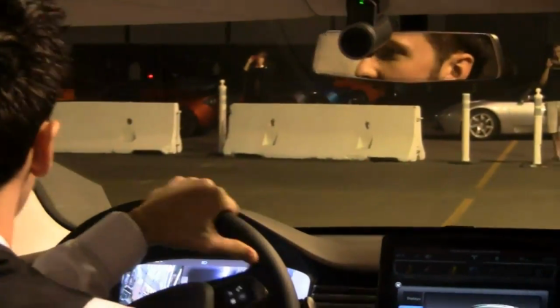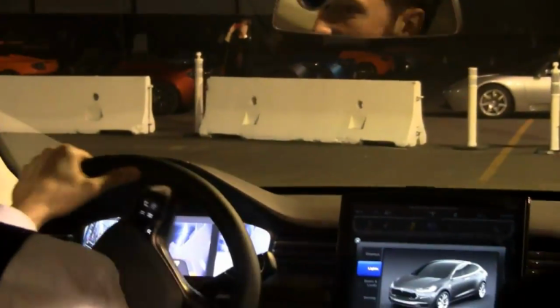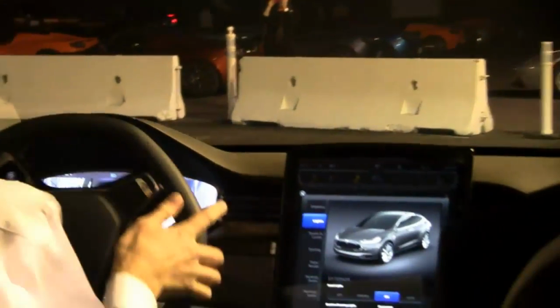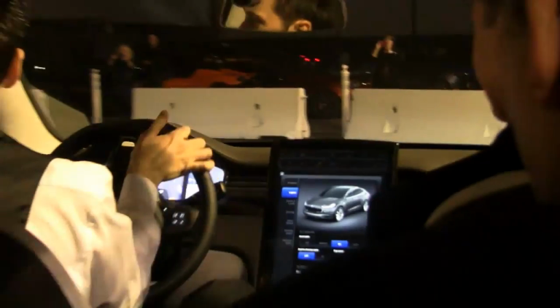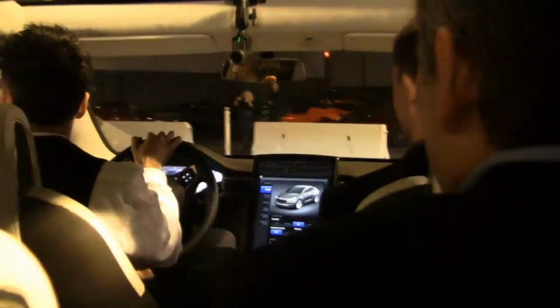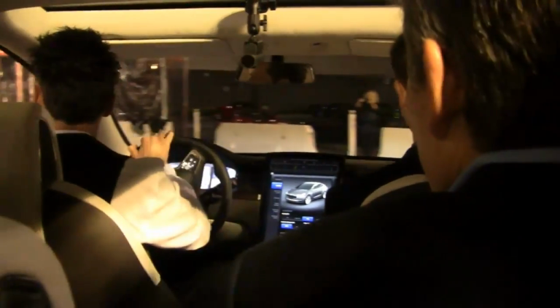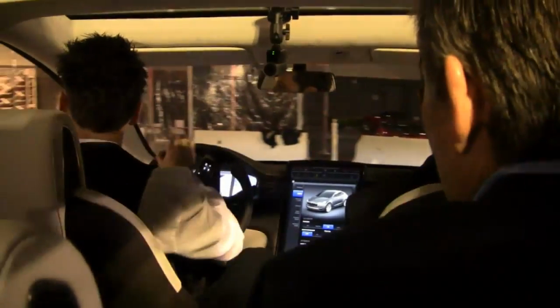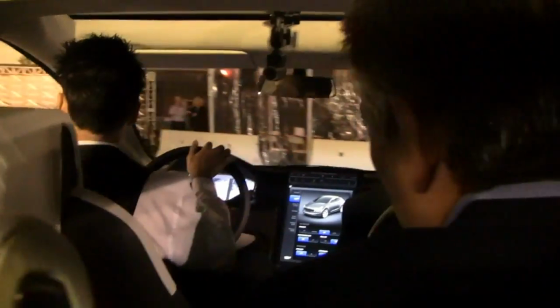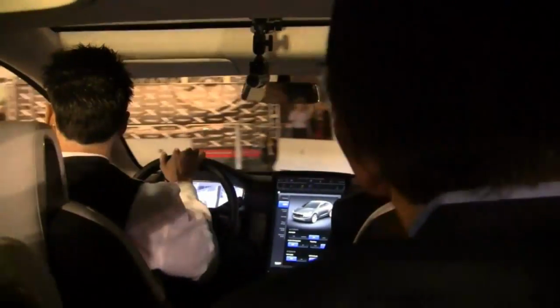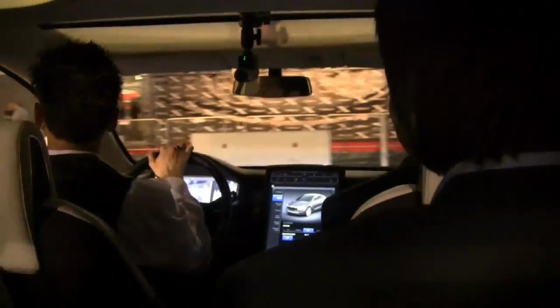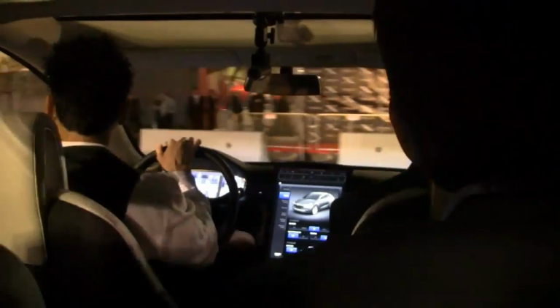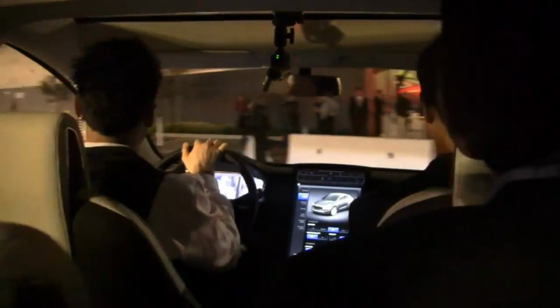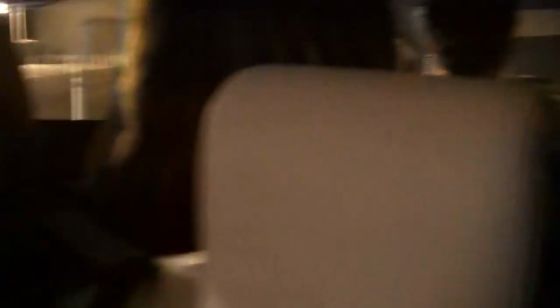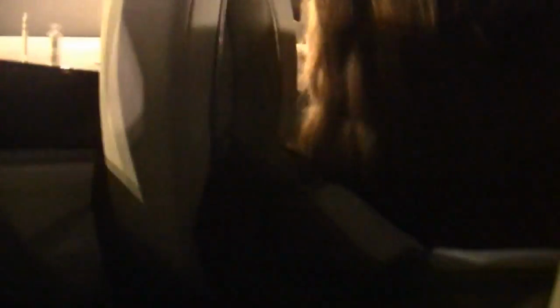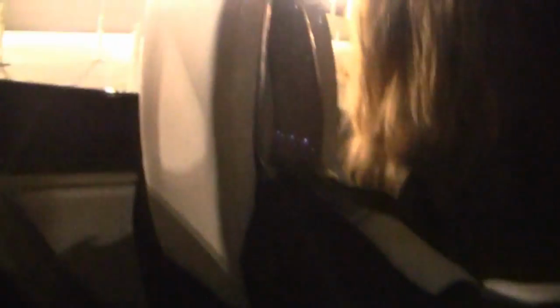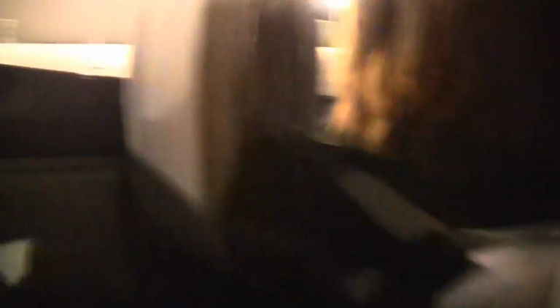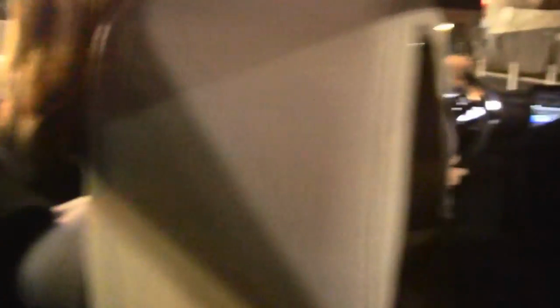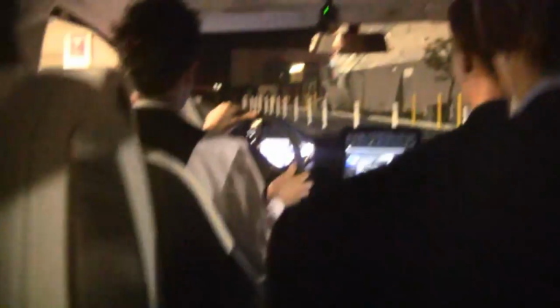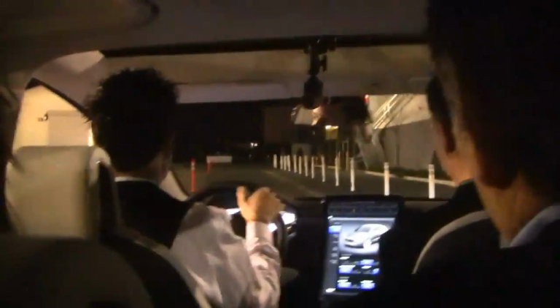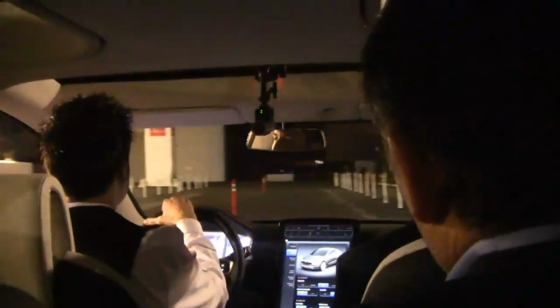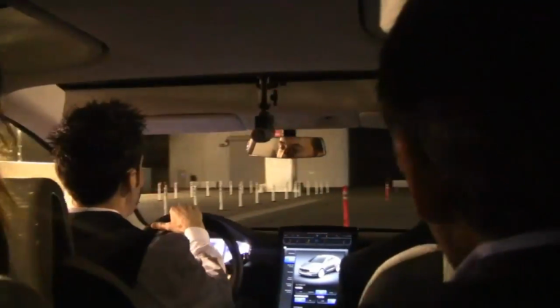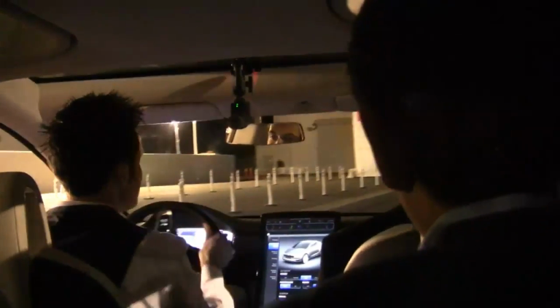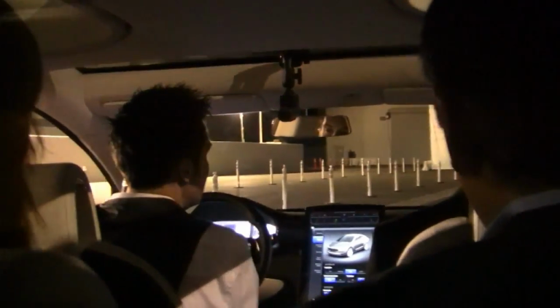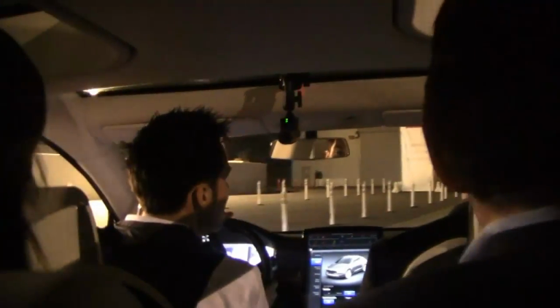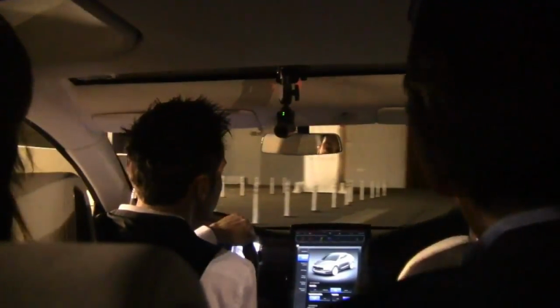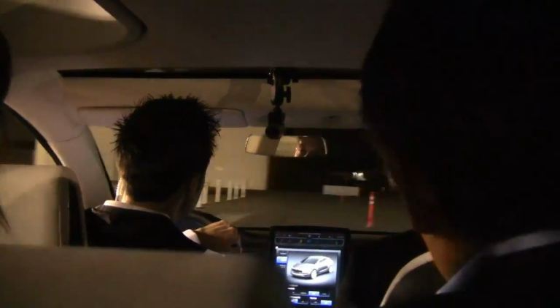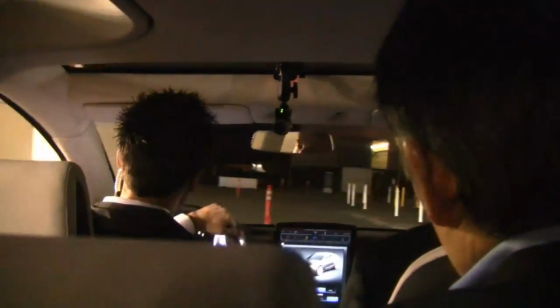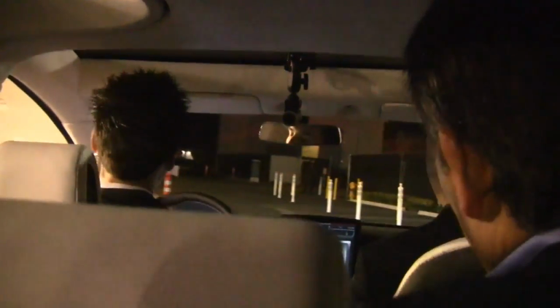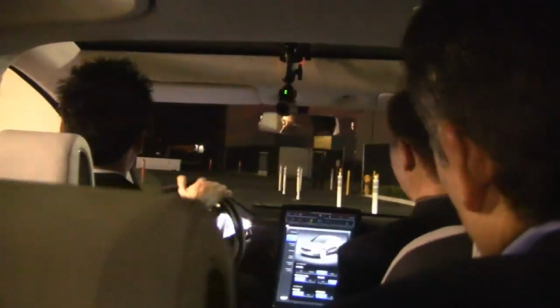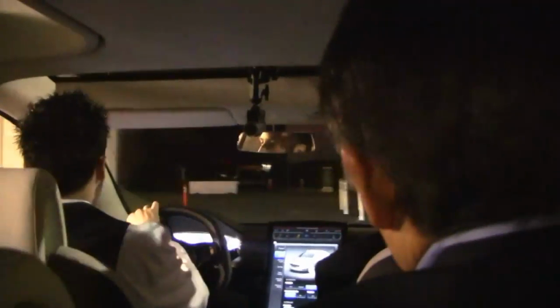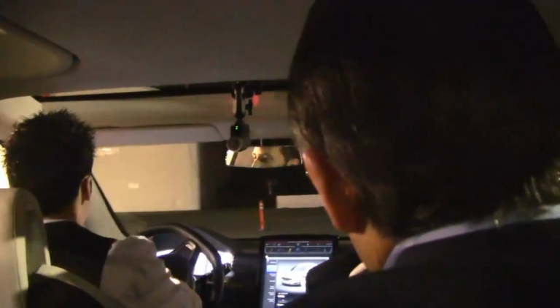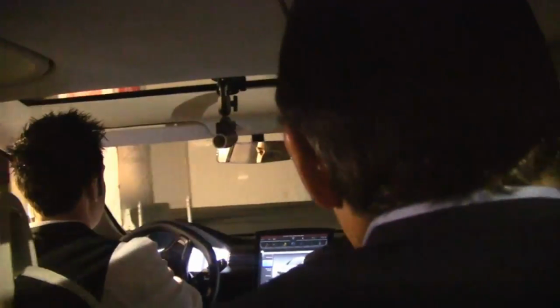The minimal body roll is attributable in part to the placement of the battery pack underneath the floorboards of the car. That placement also lets Tesla open up both the front and rear trunks for cargo space. This thing really can haul seven passengers and their luggage.